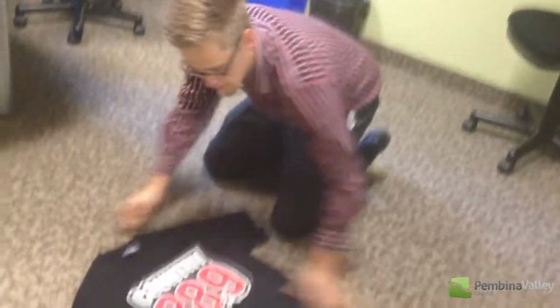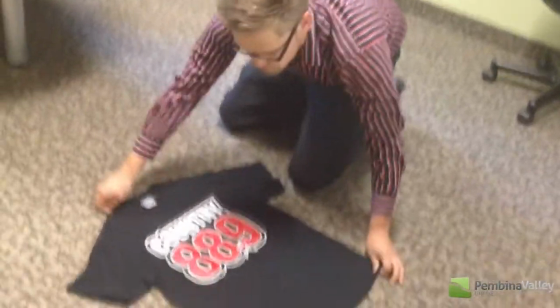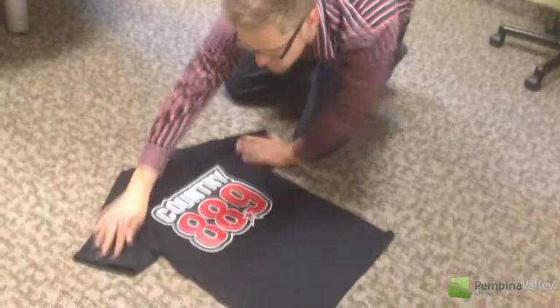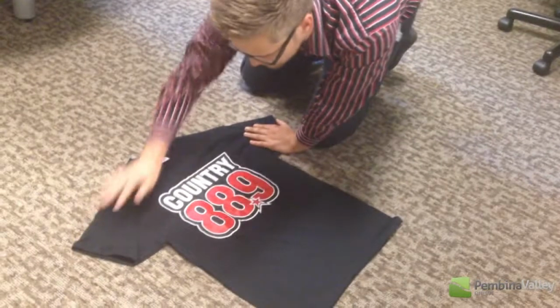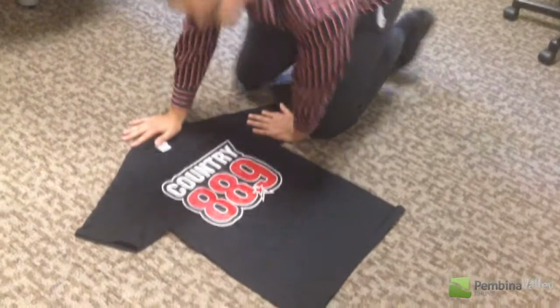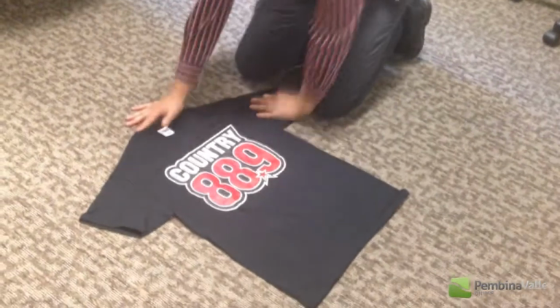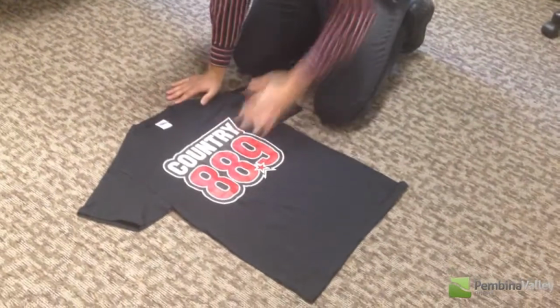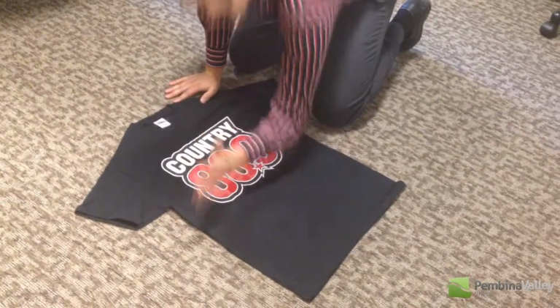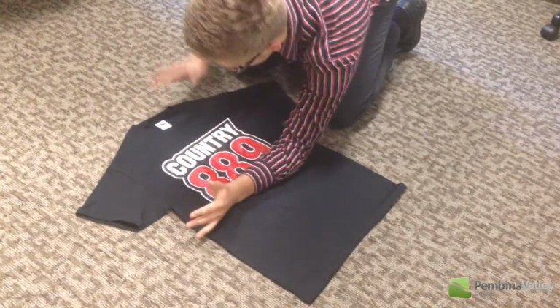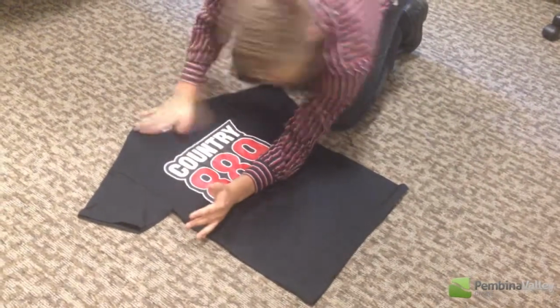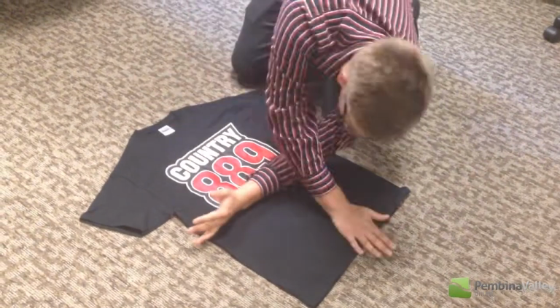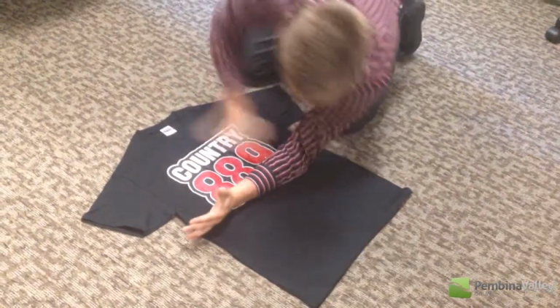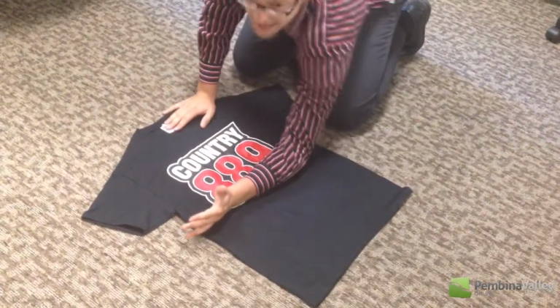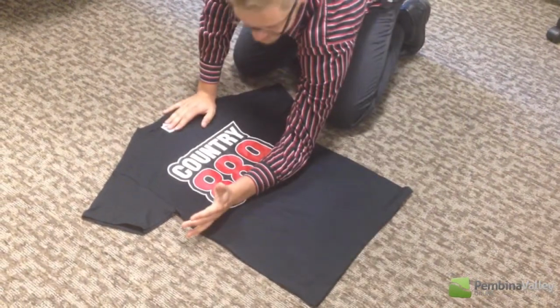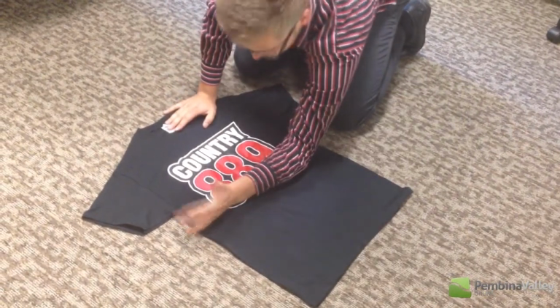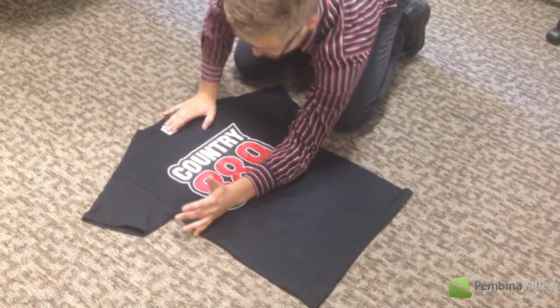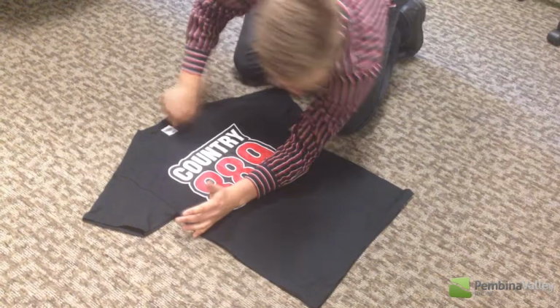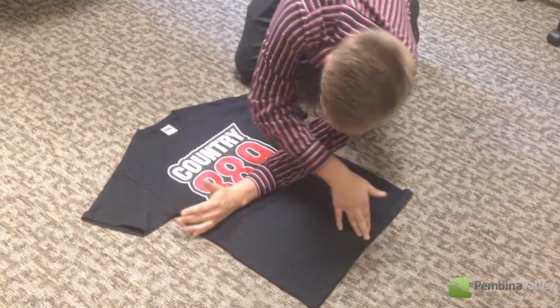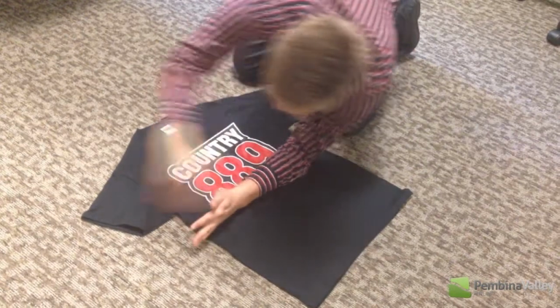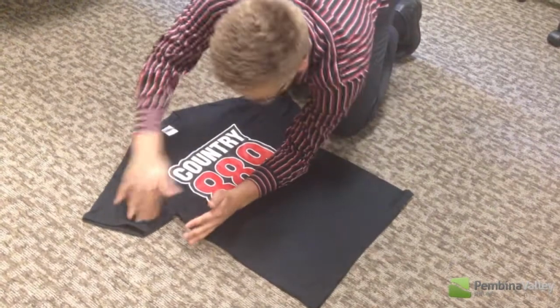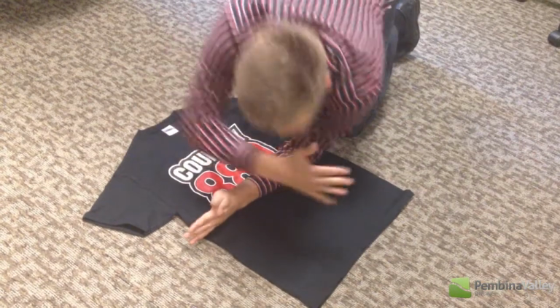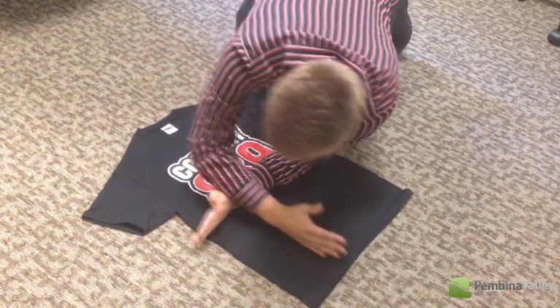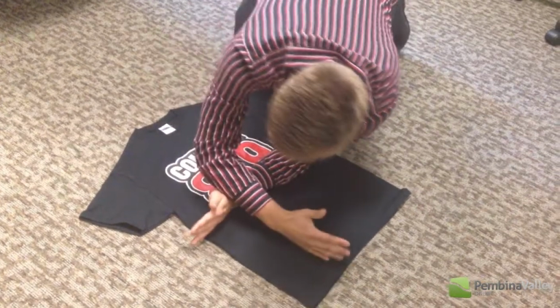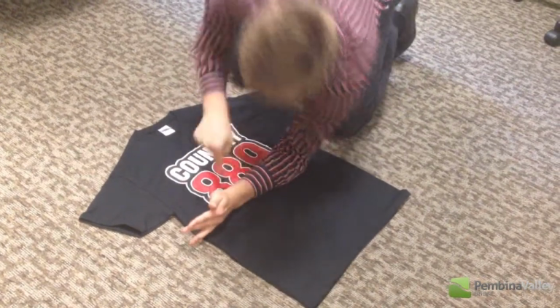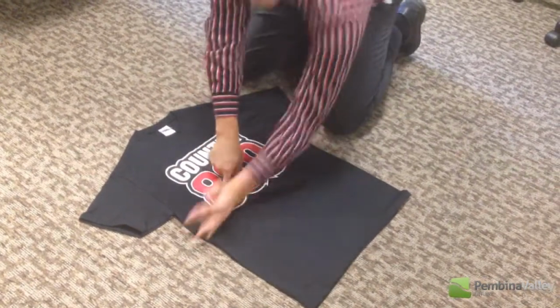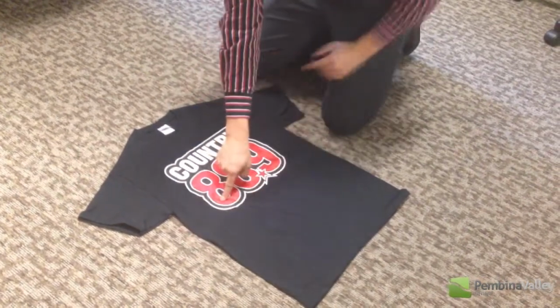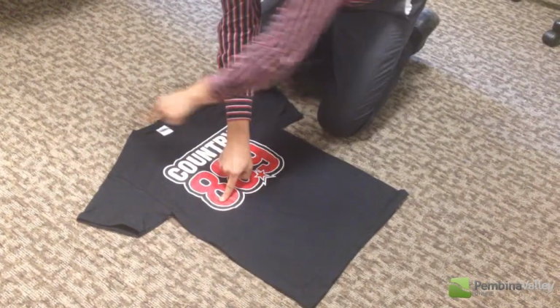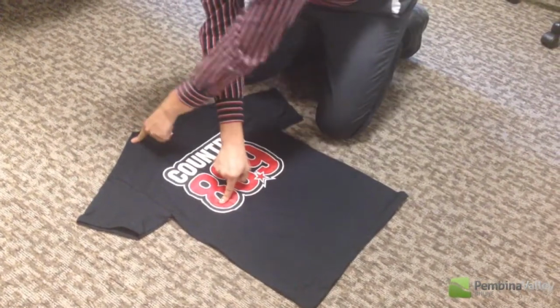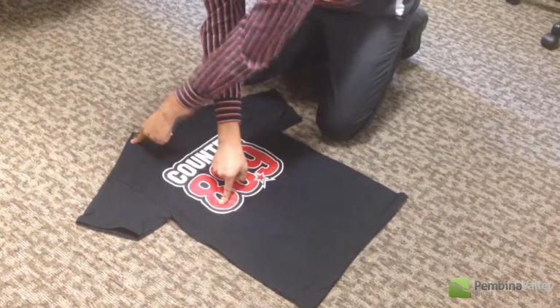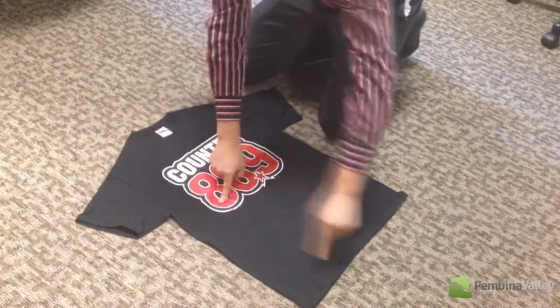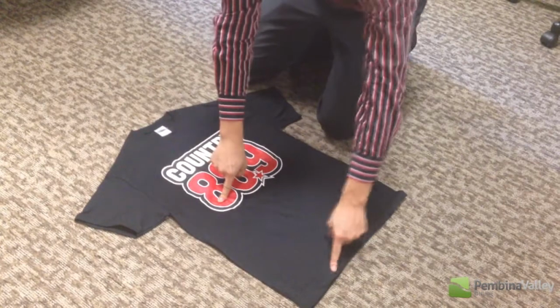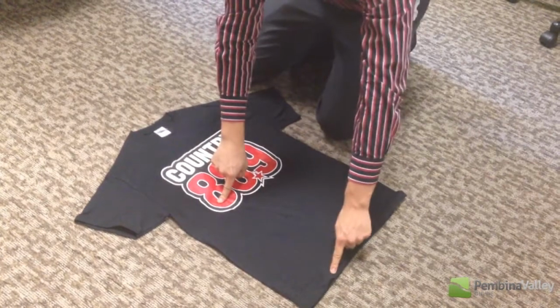Take your shirt, lie it down flat. Make a line in between this end and this end of the shirt, halfway. And then make another line between this end and this end, halfway. Let's call this point A, call this point B, call this point C.